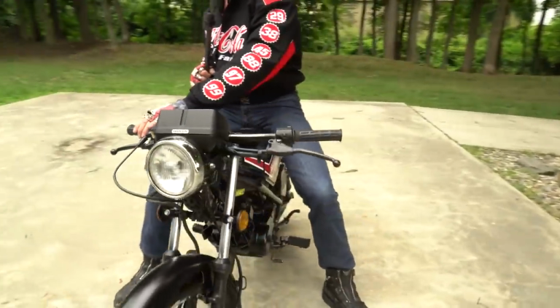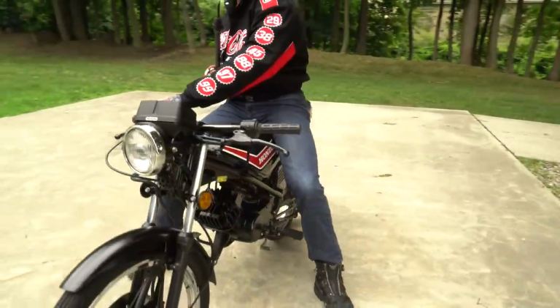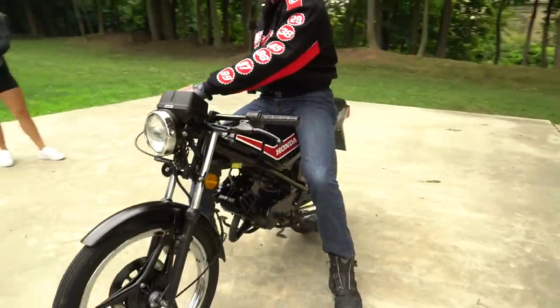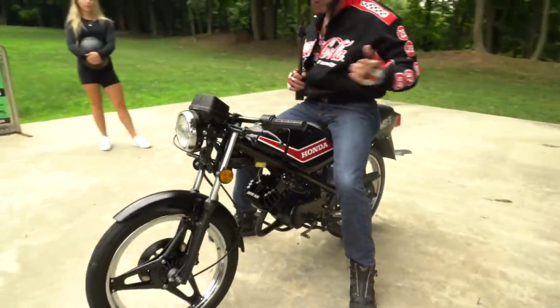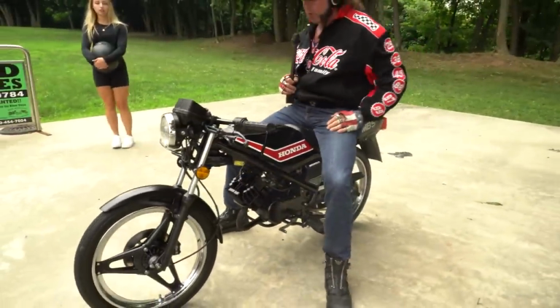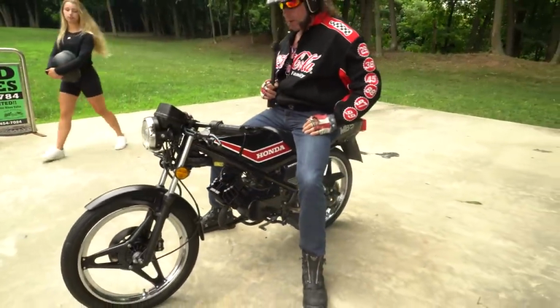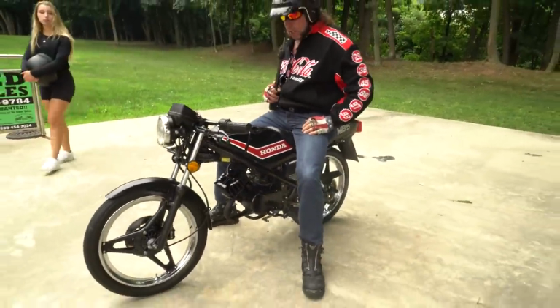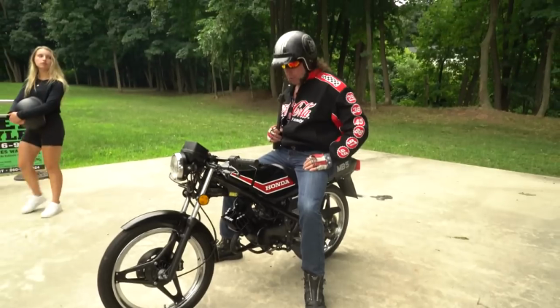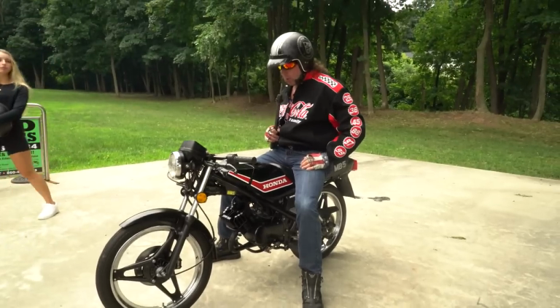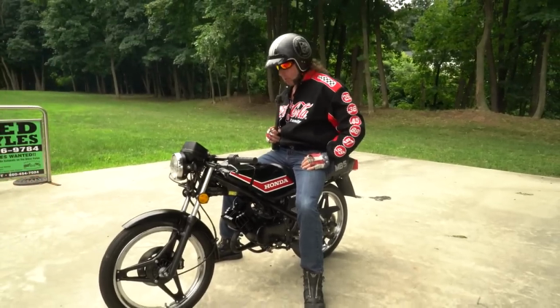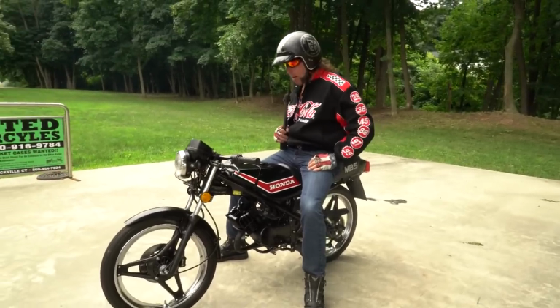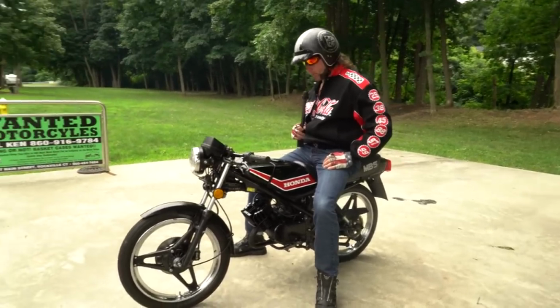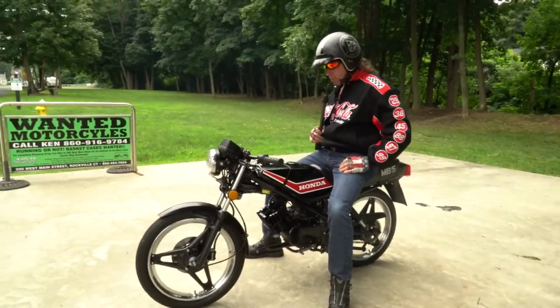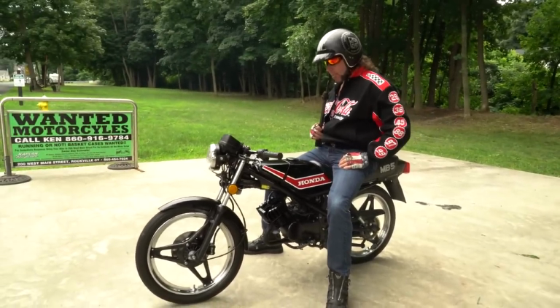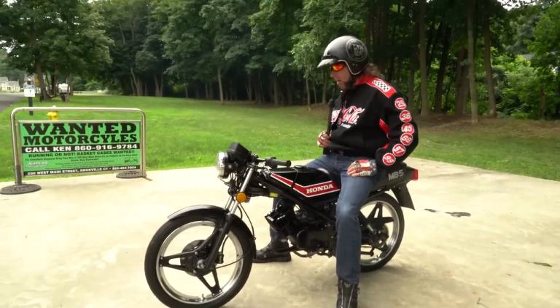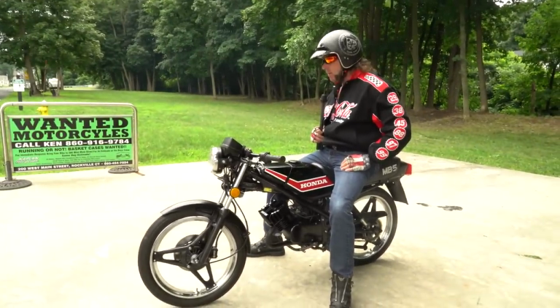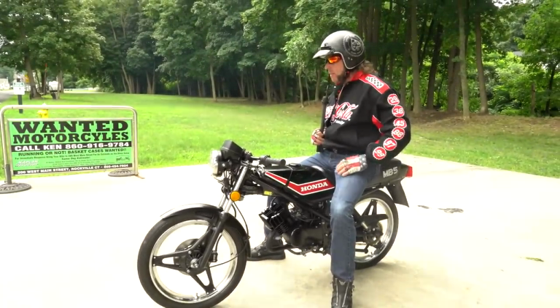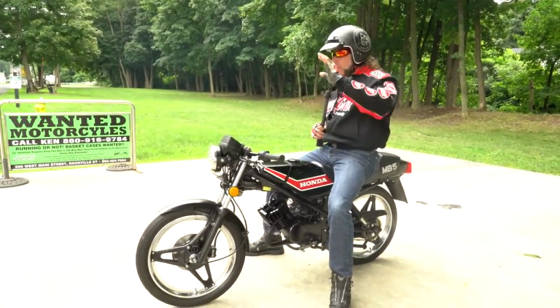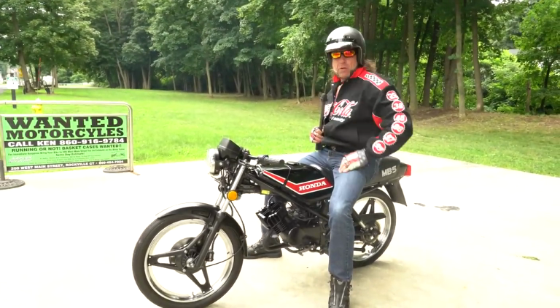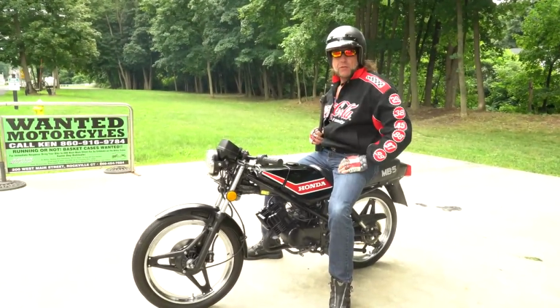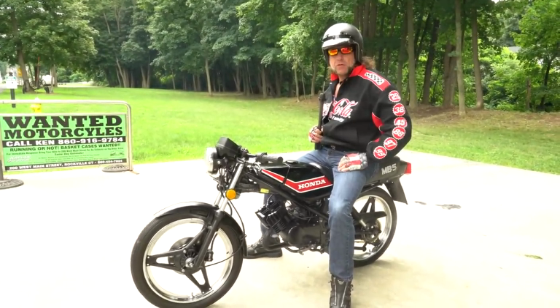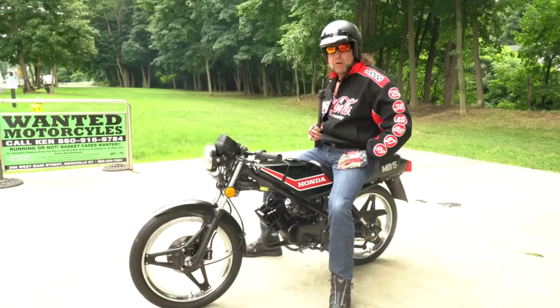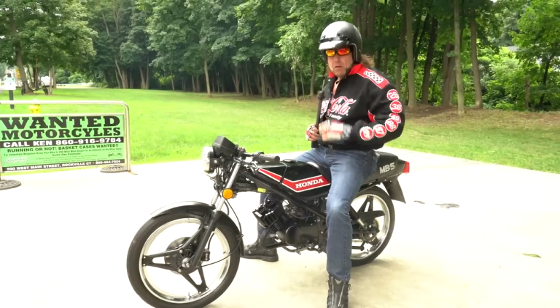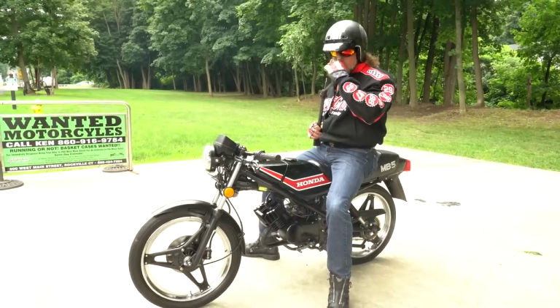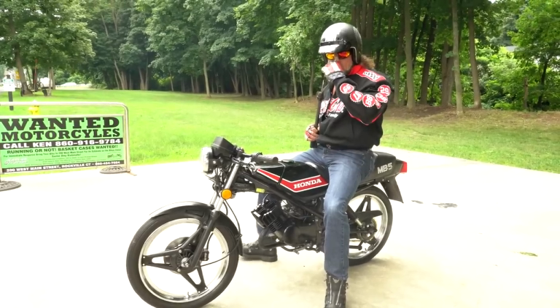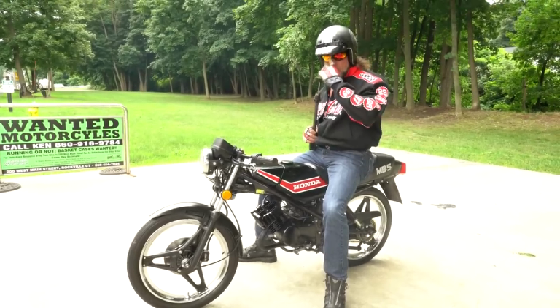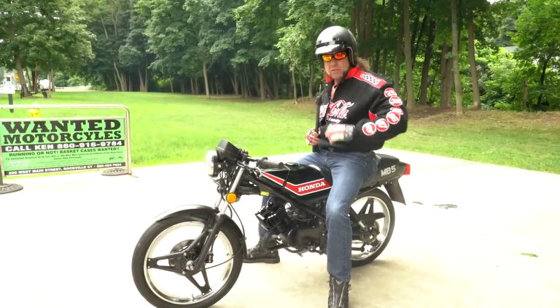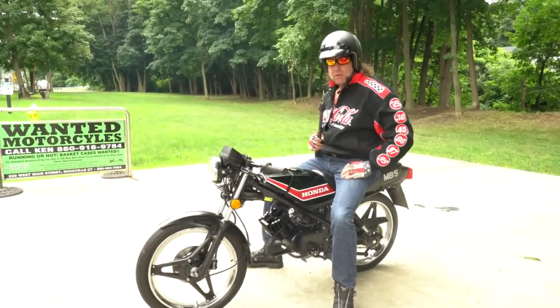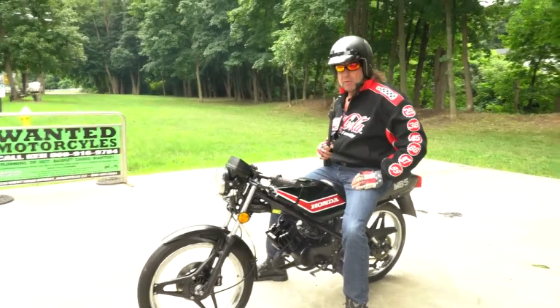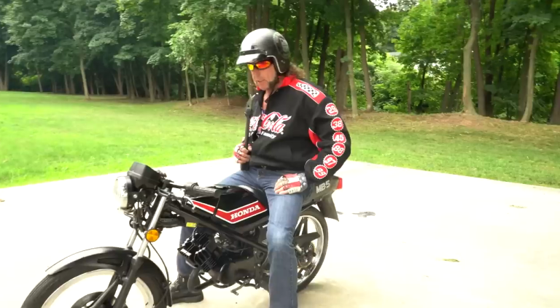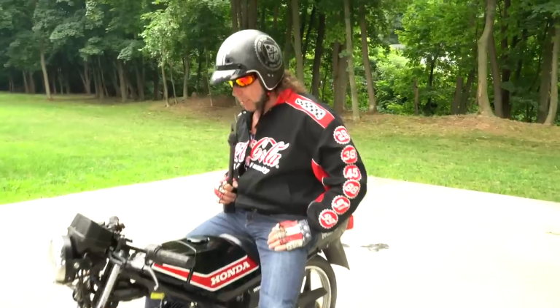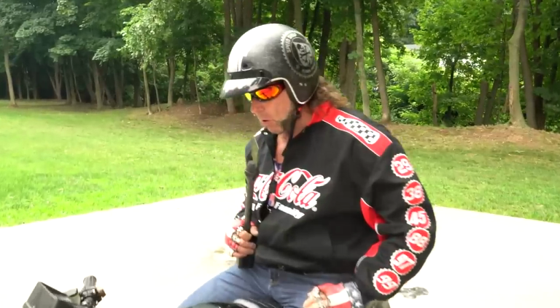They make 70cc and 80cc big bore kits for them. This one runs like a new bike and it's a lot of fun. You won't see another one around, that's for sure — they're extremely rare, although there is somewhat of a cult following. If you go onto some of the websites and forums,